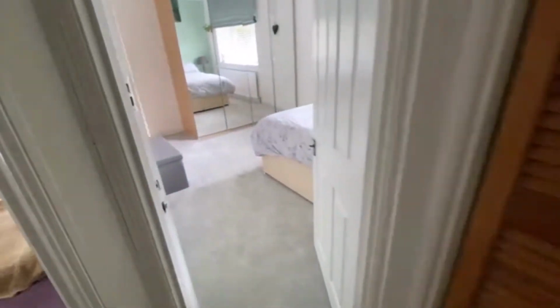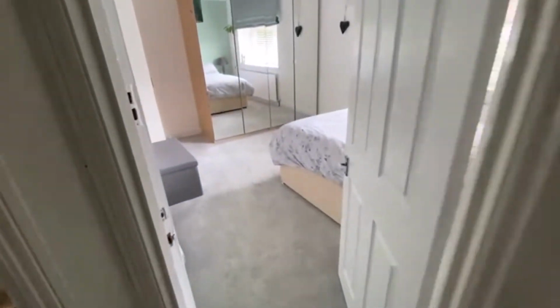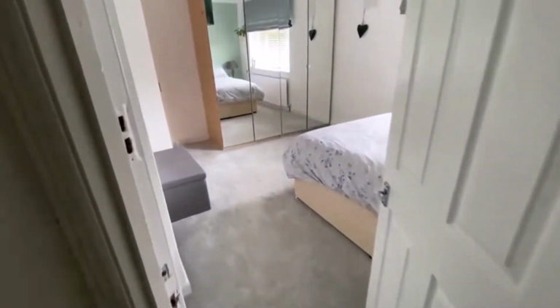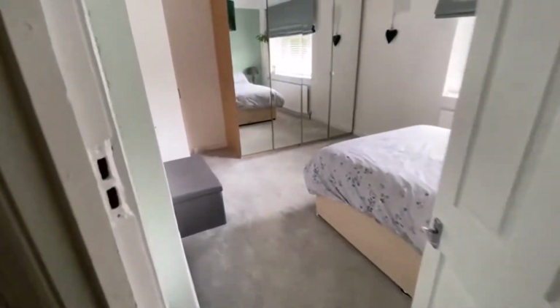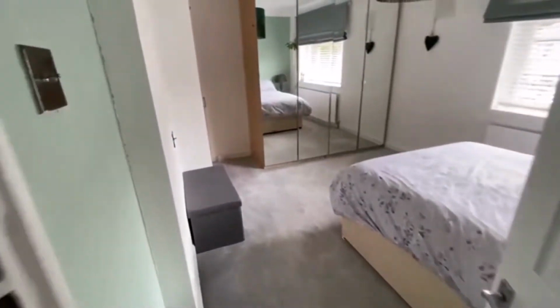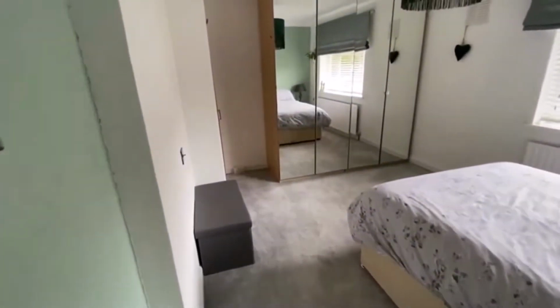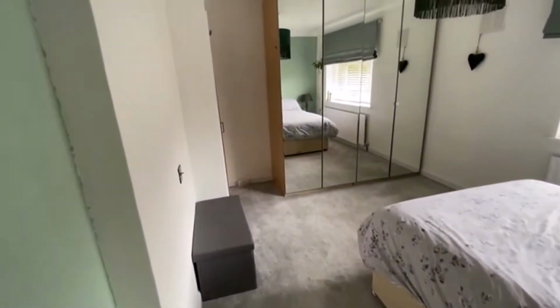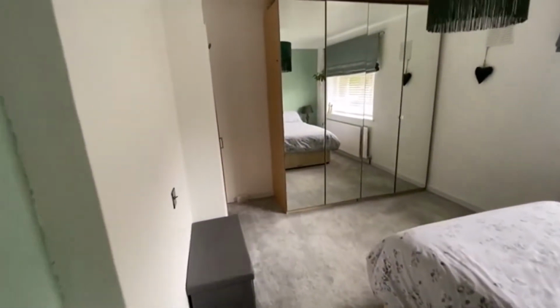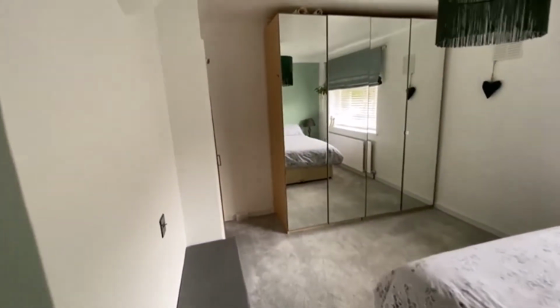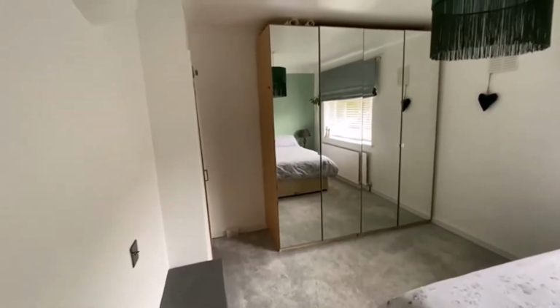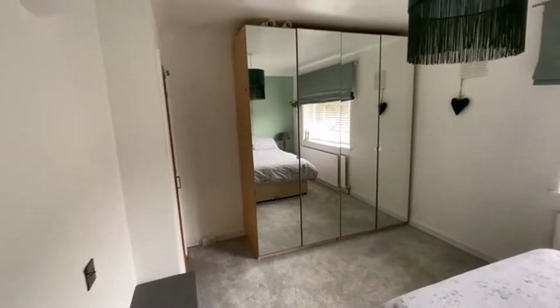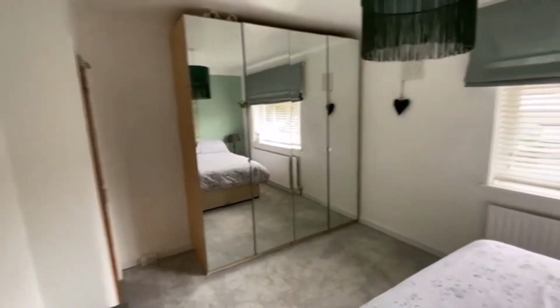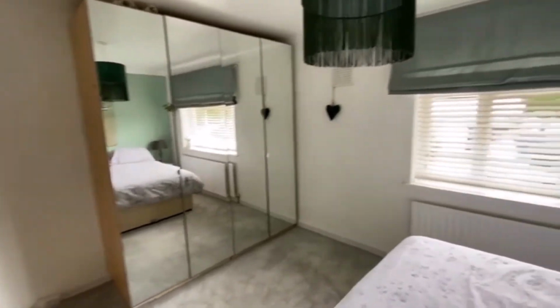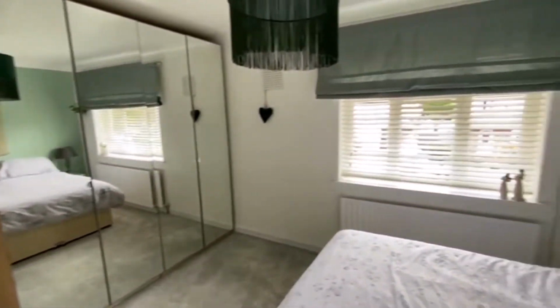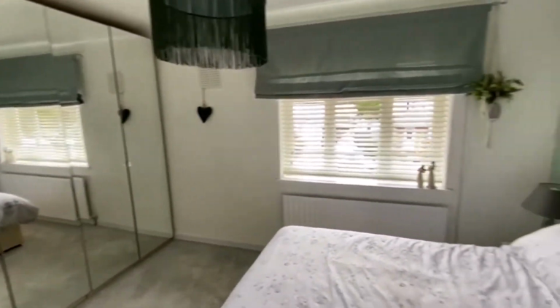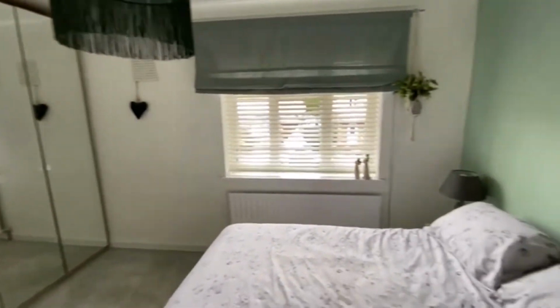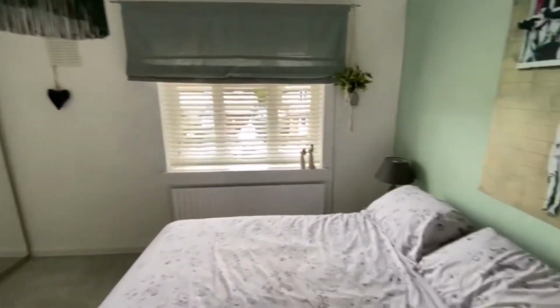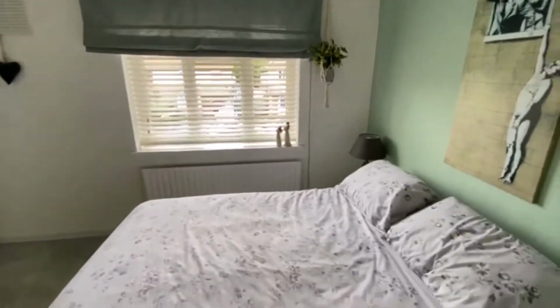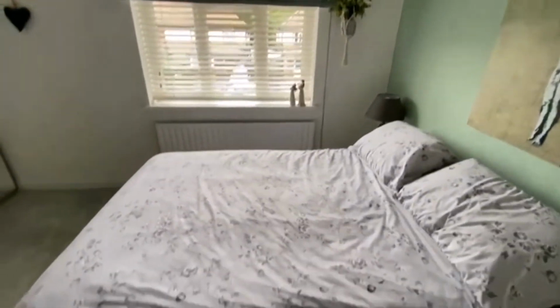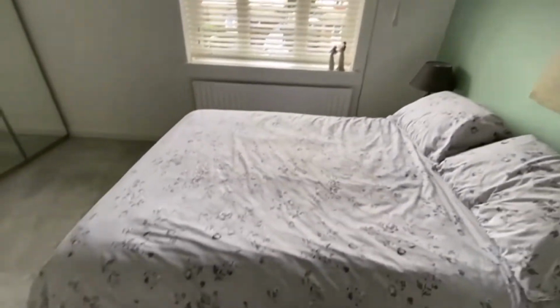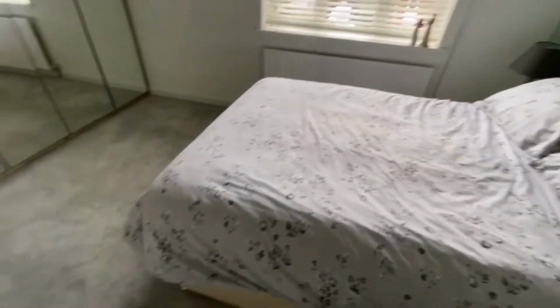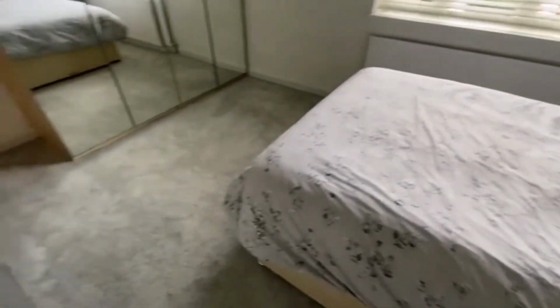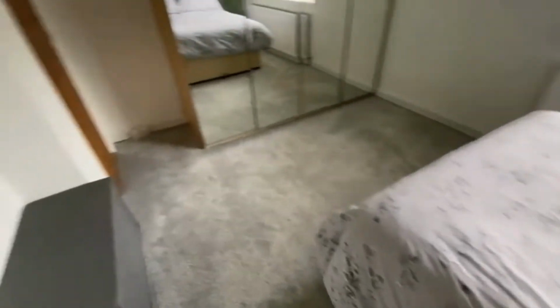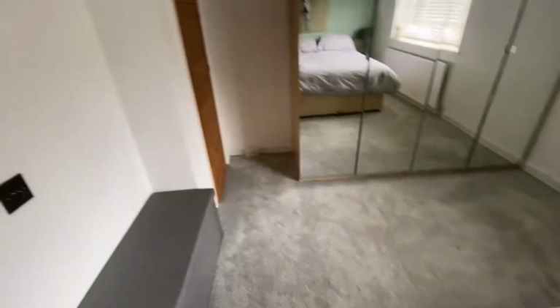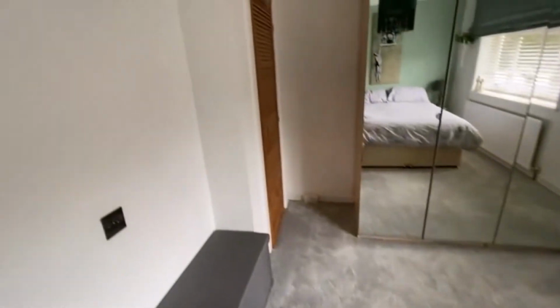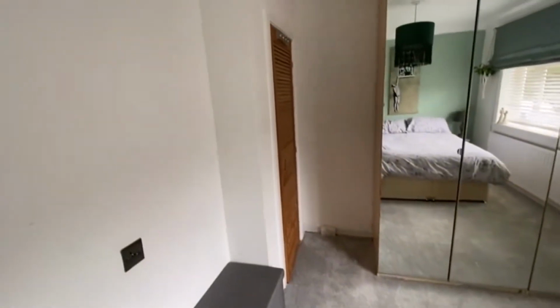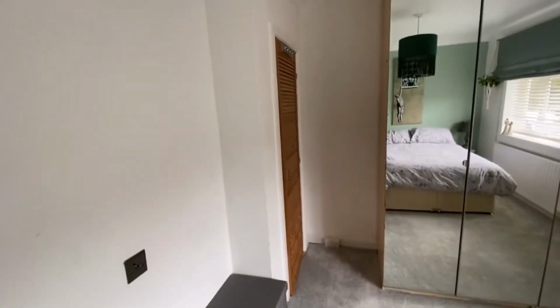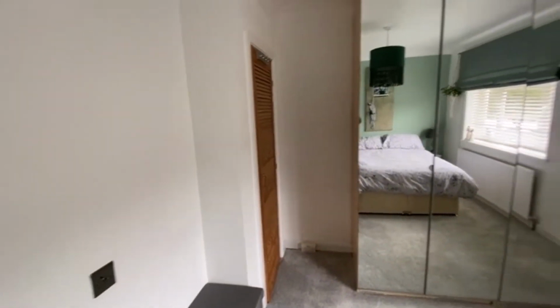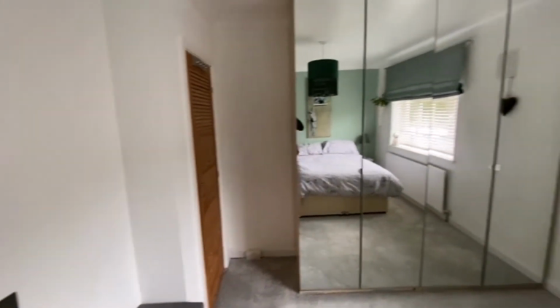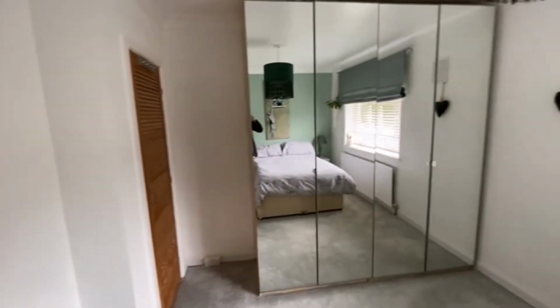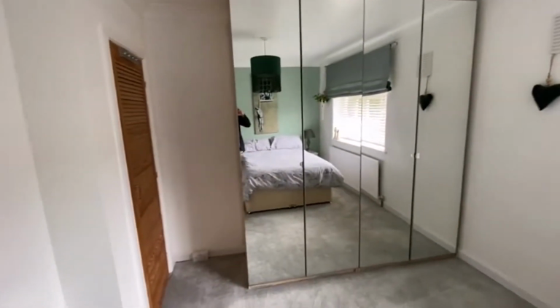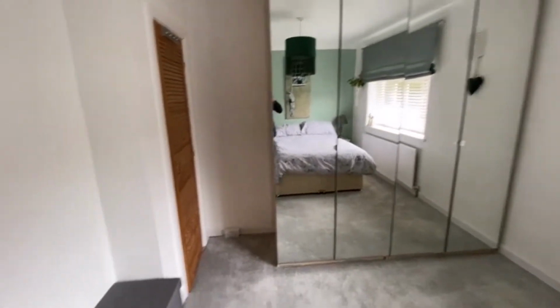We've got one of the larger bedrooms here to the front aspect — nicely decorated, this one has had the carpets replaced. There's a little built-in cupboard along with space for wardrobes.